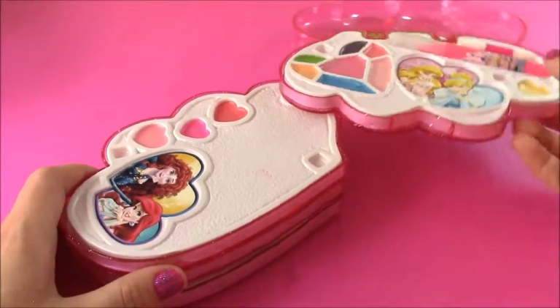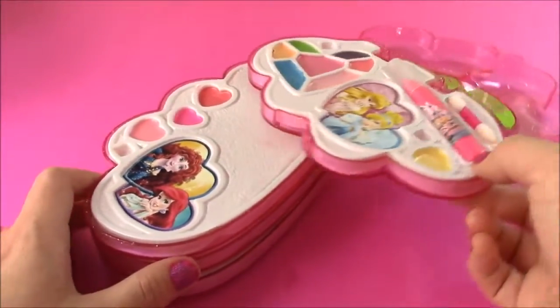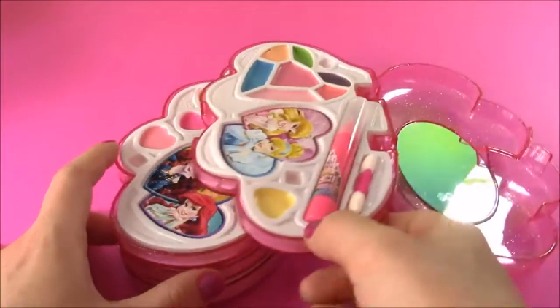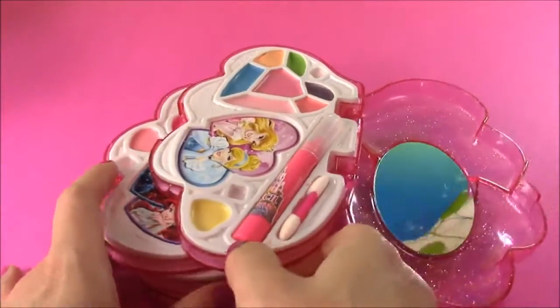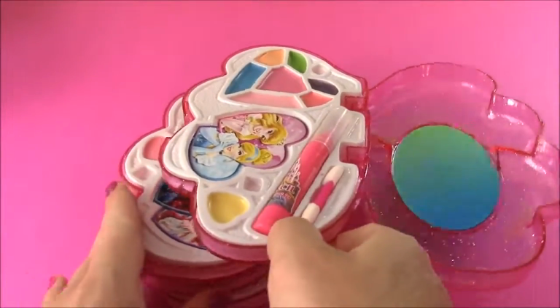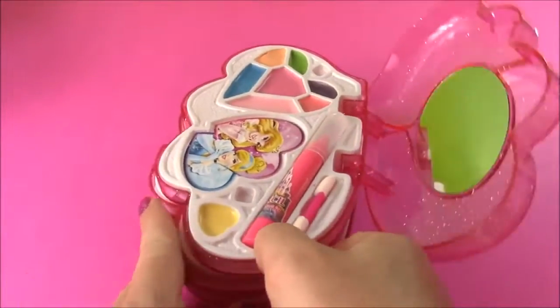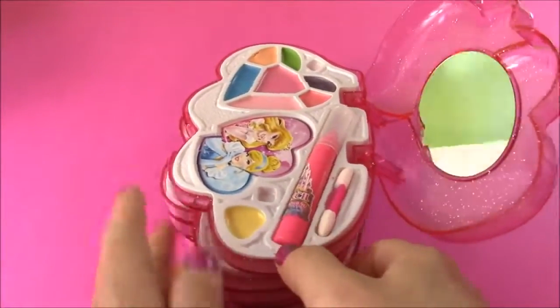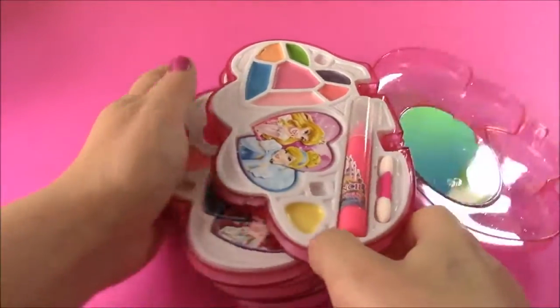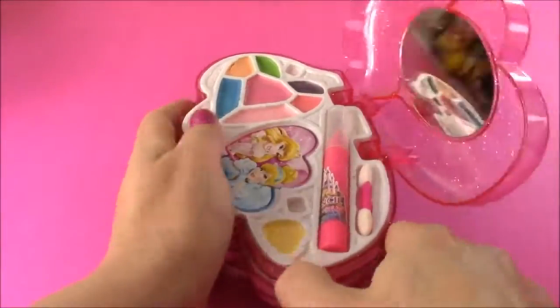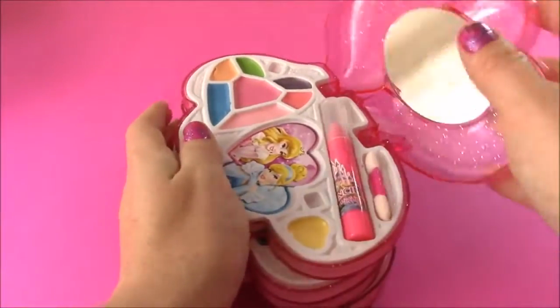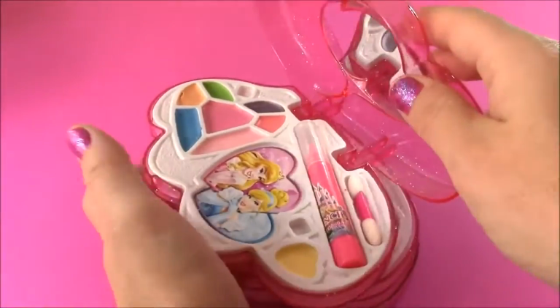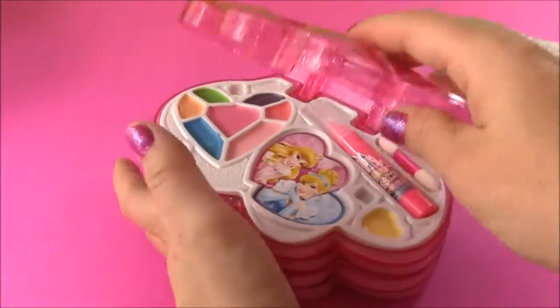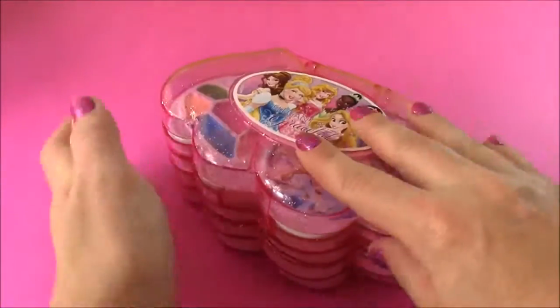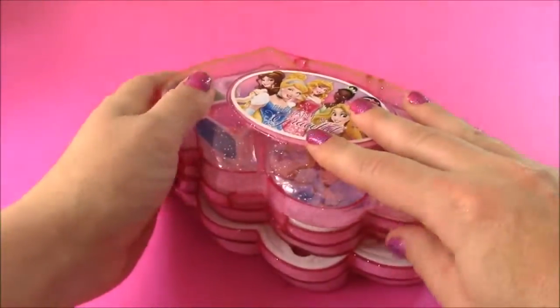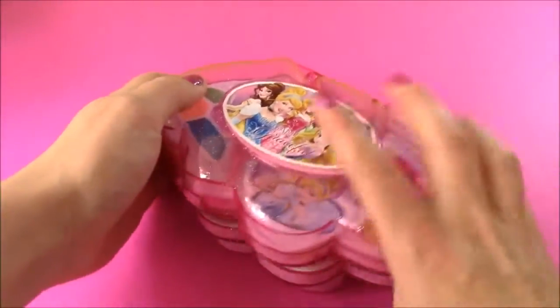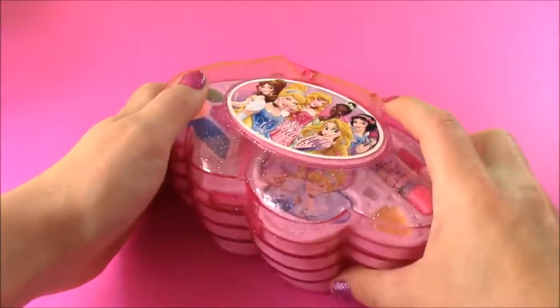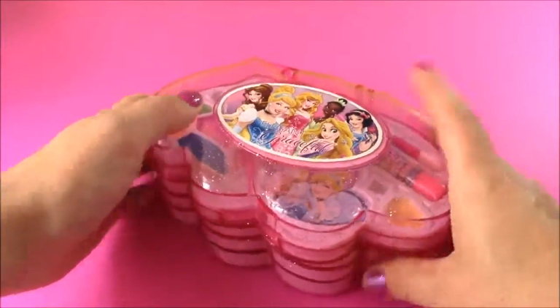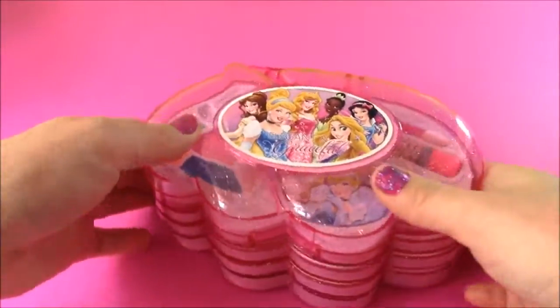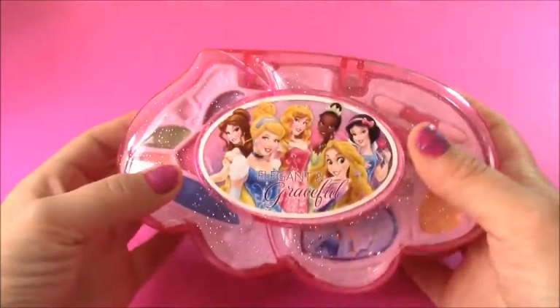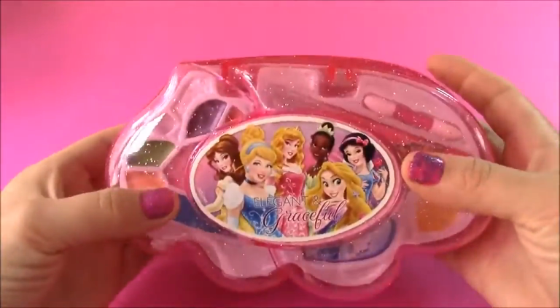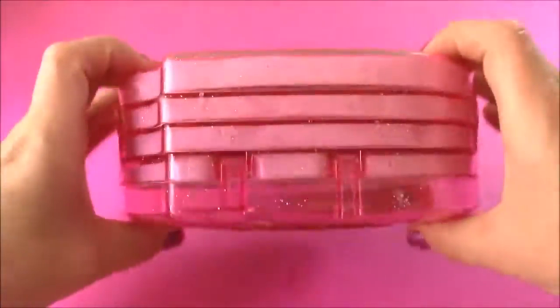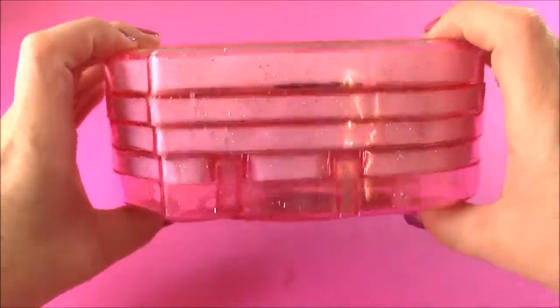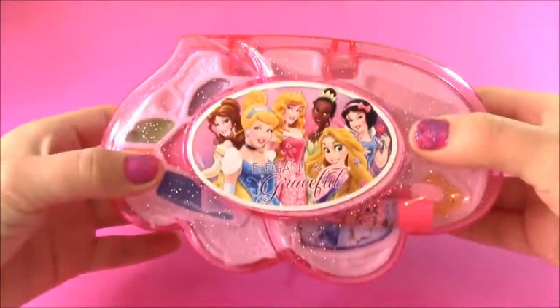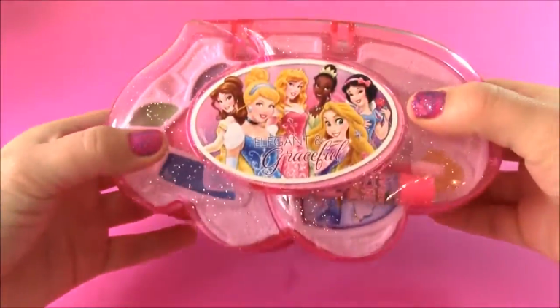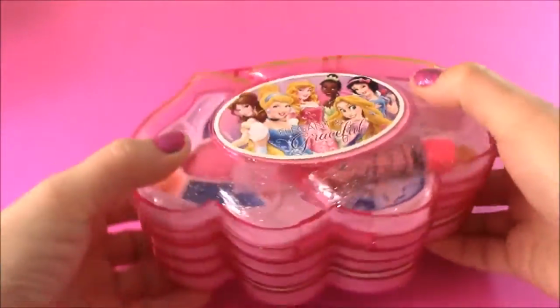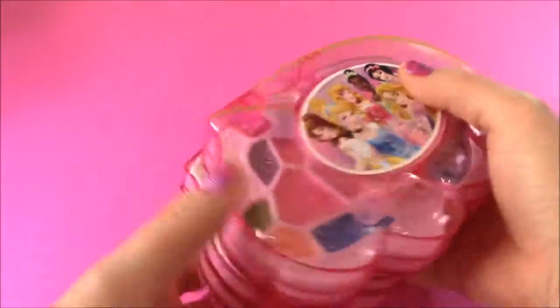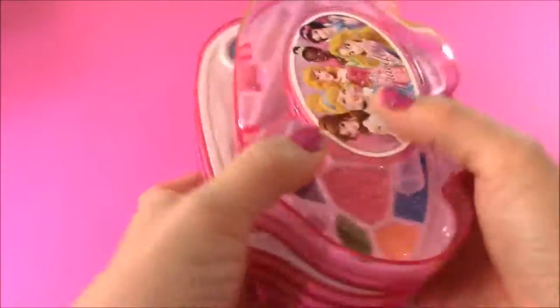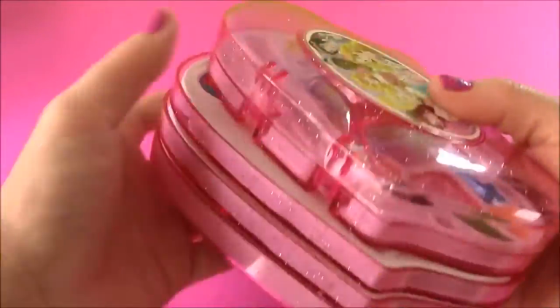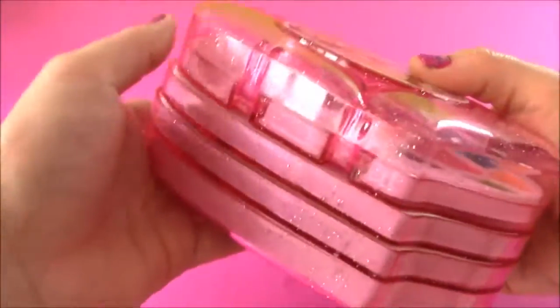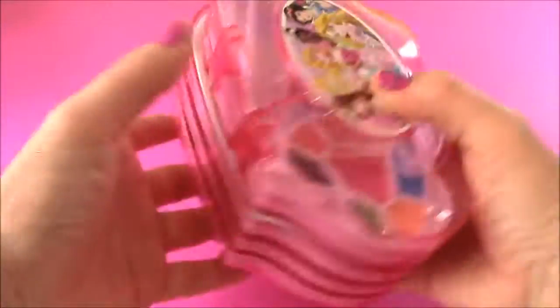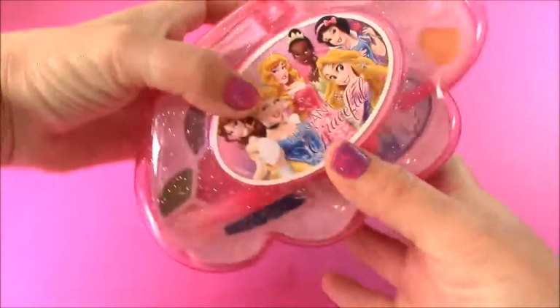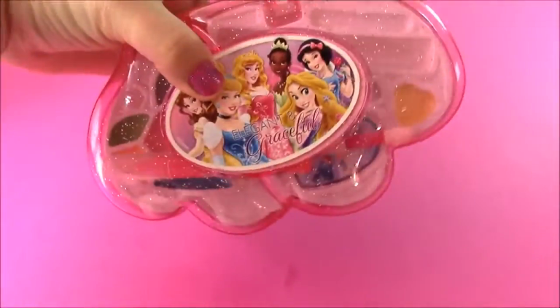The top piece — close it up and there you go. You can travel with it. All of that makeup closes into one cute little case.